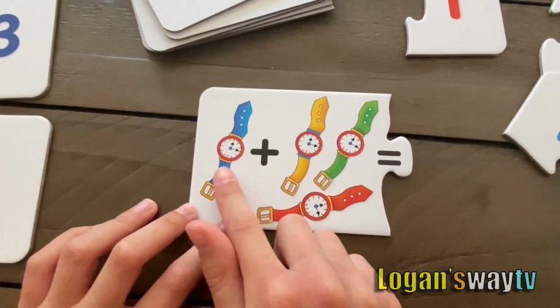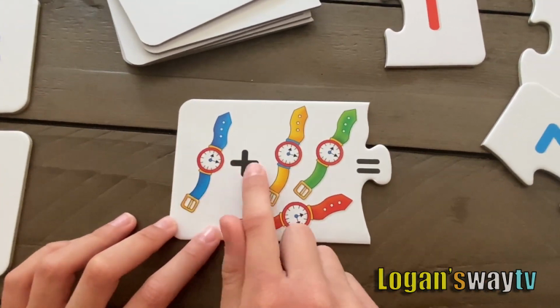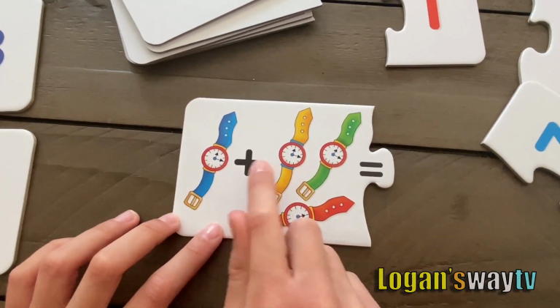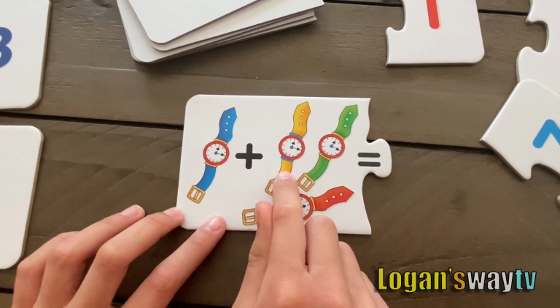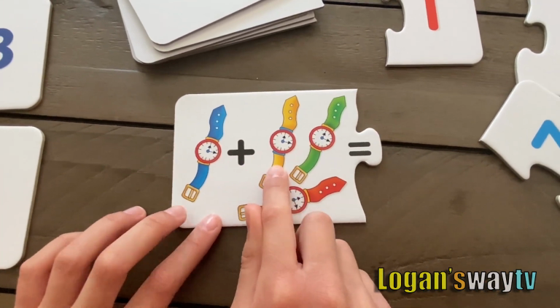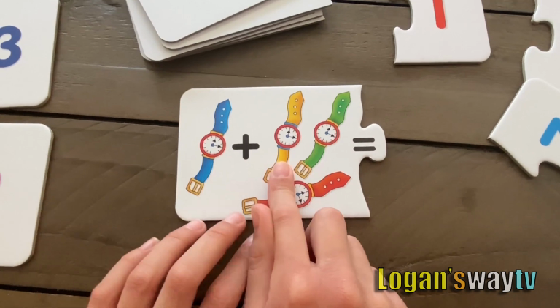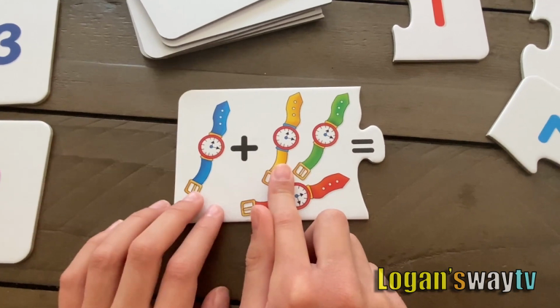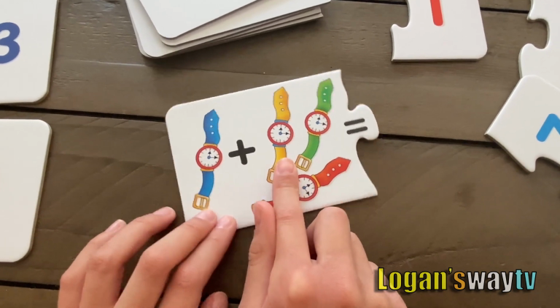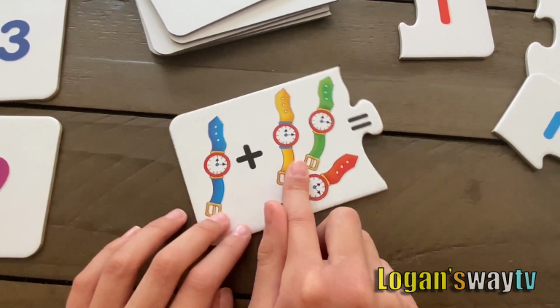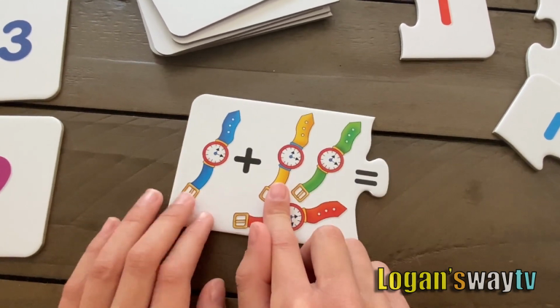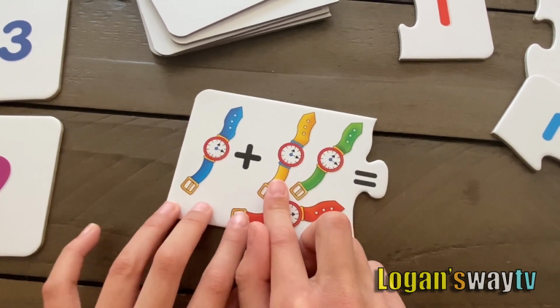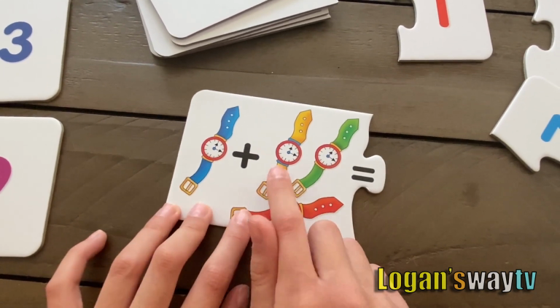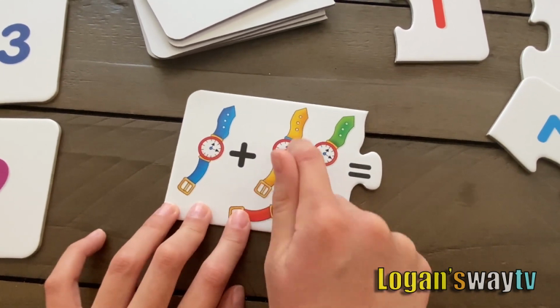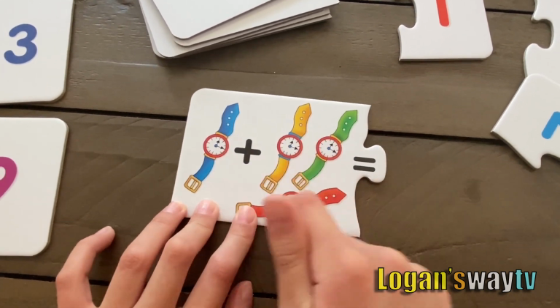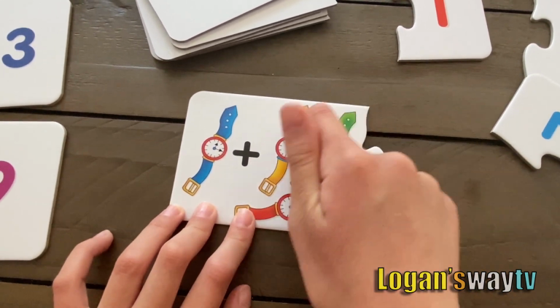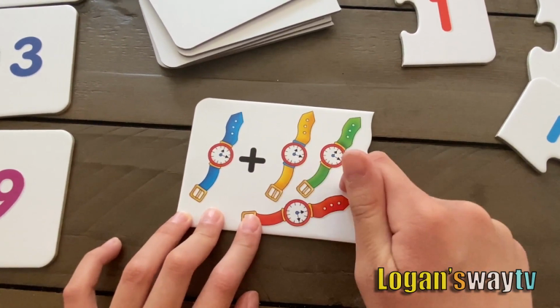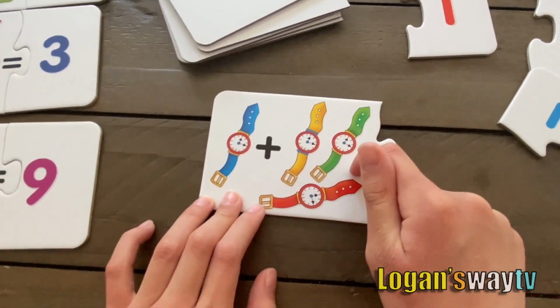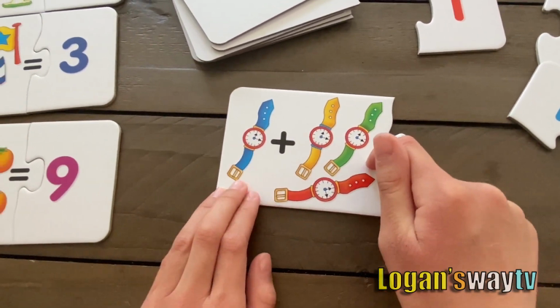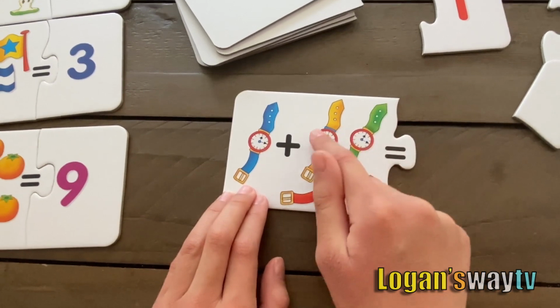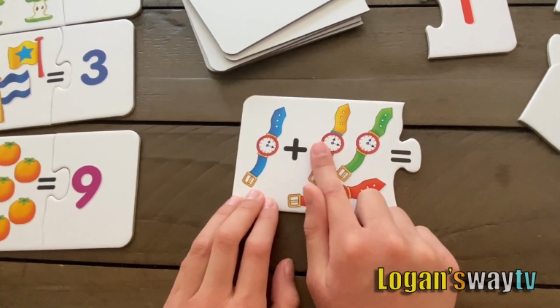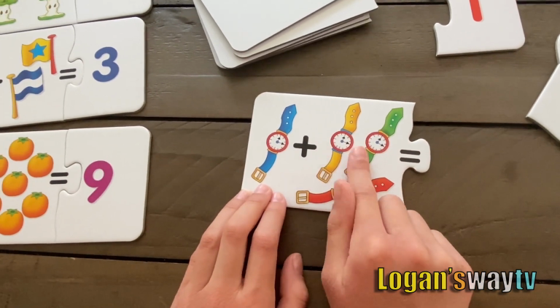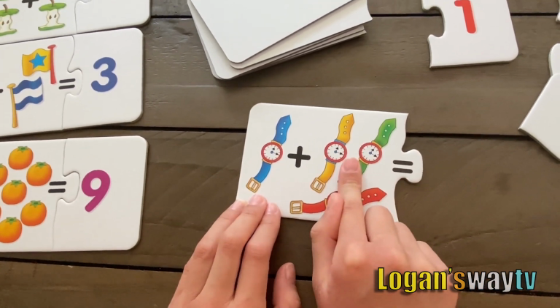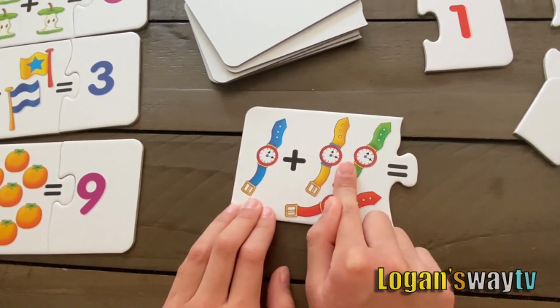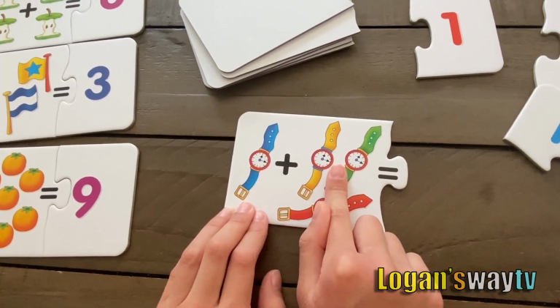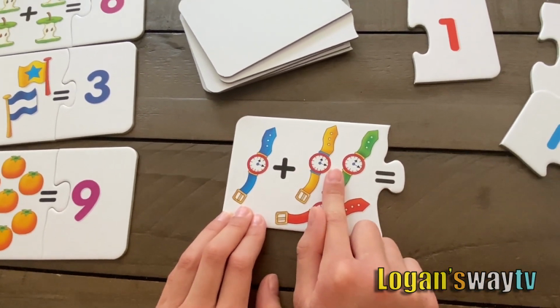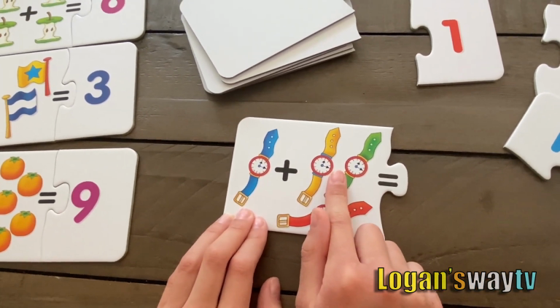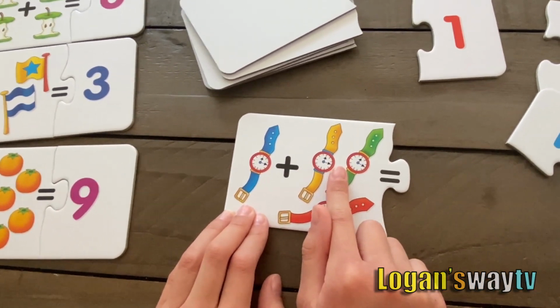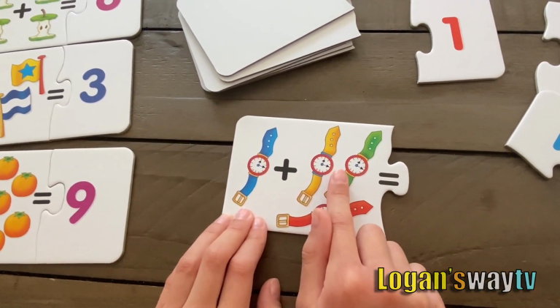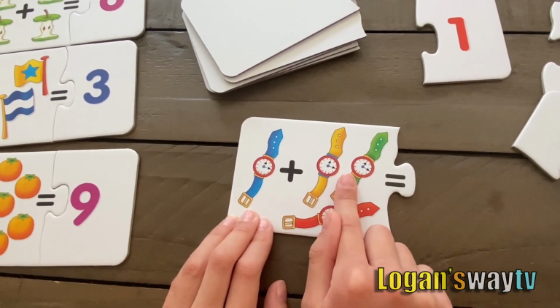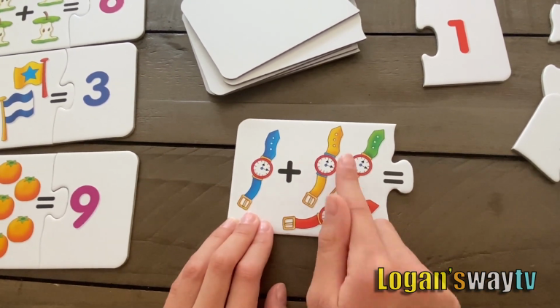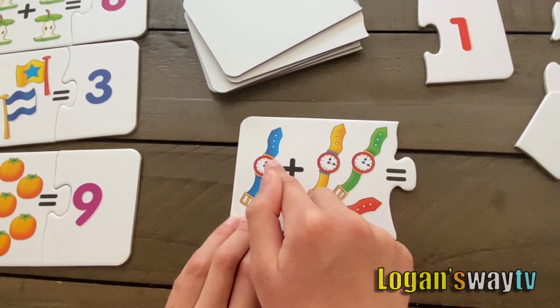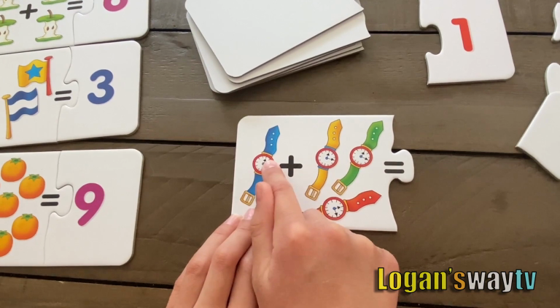Next card. One plus three. As I told you, start with the biggest number. Three, four.